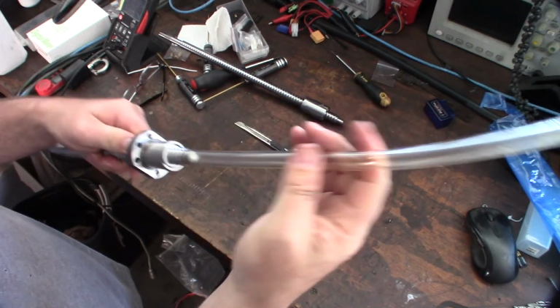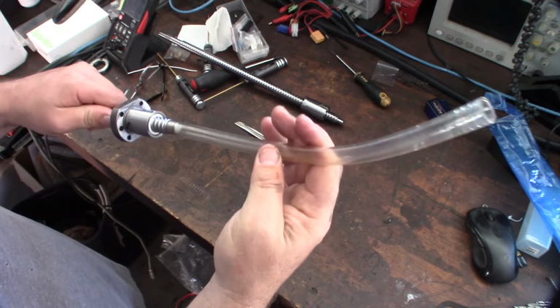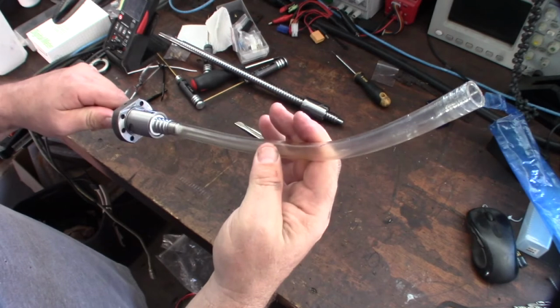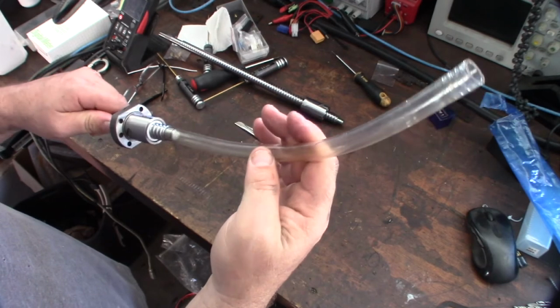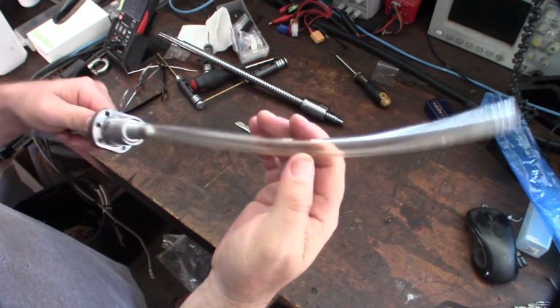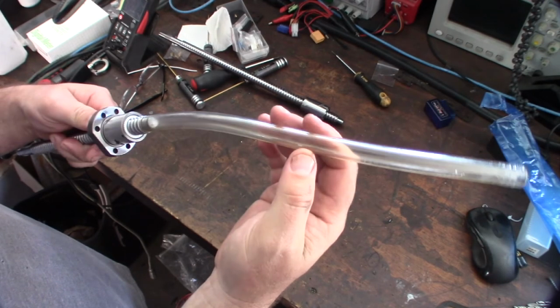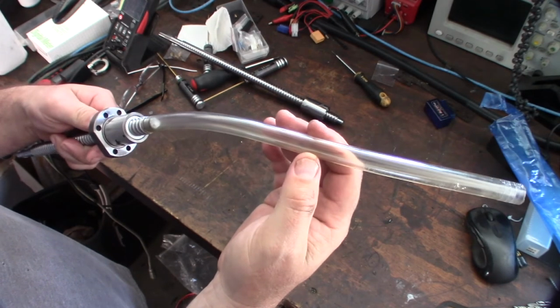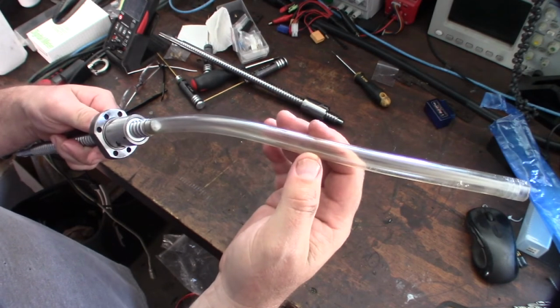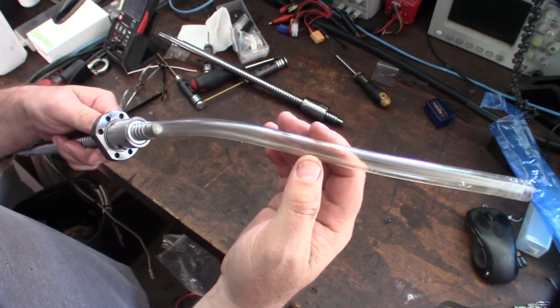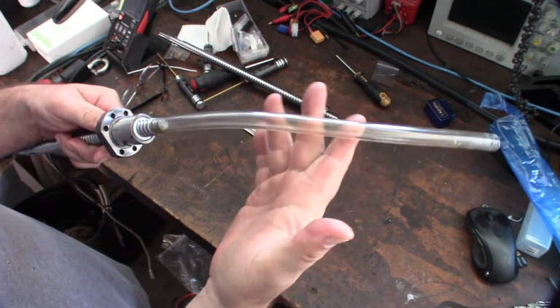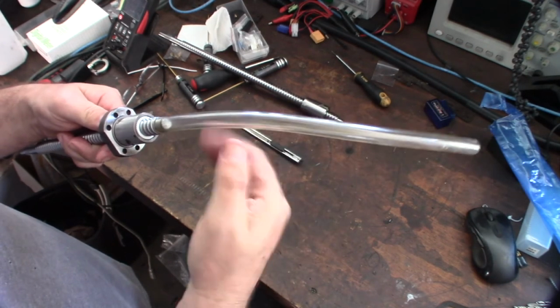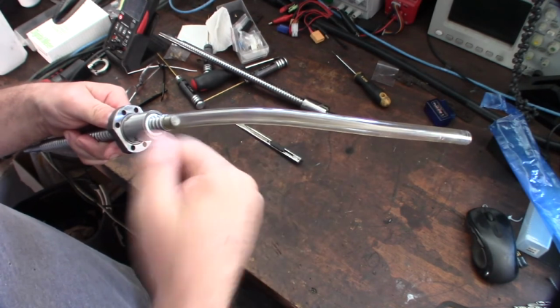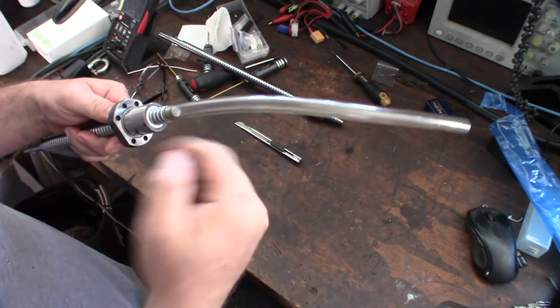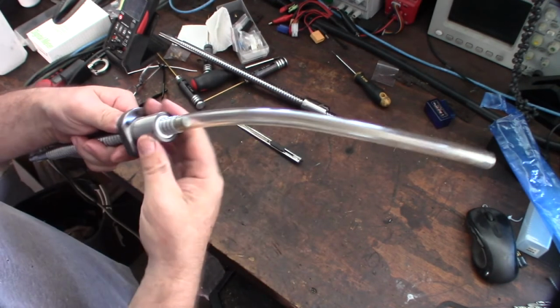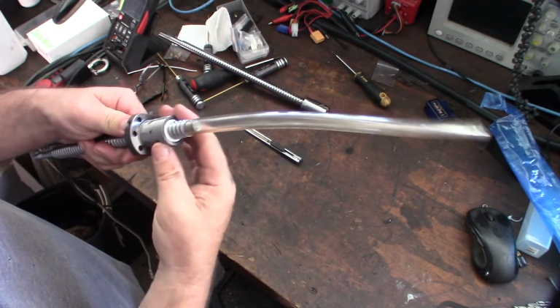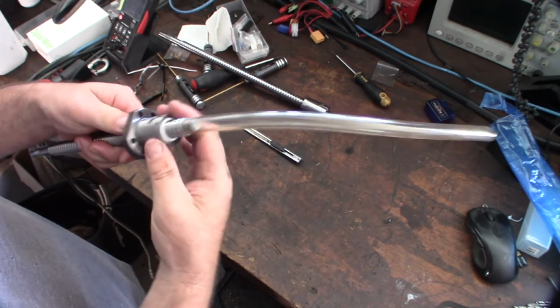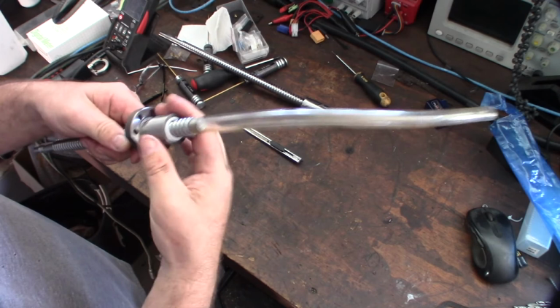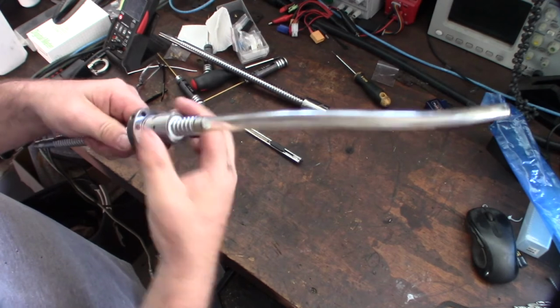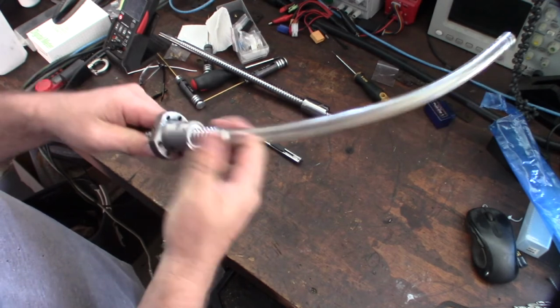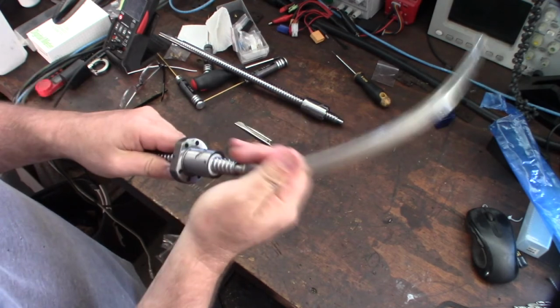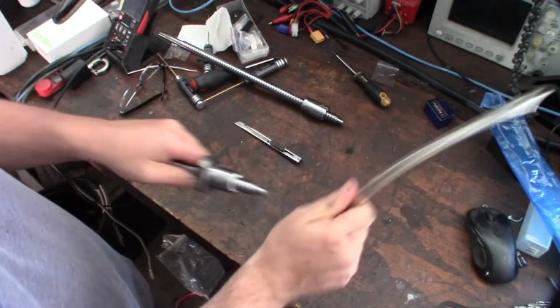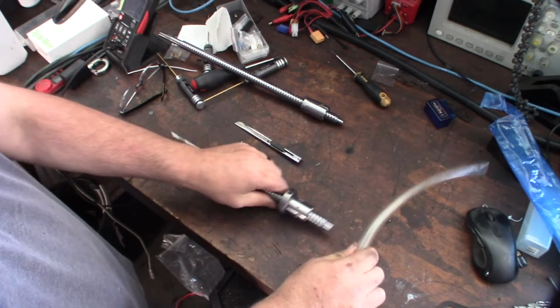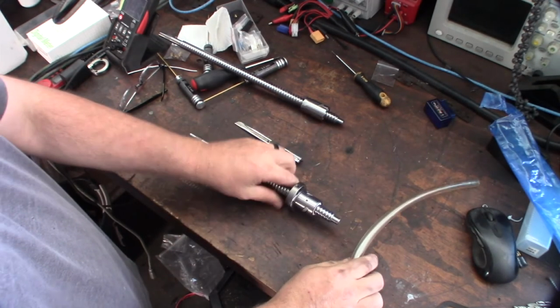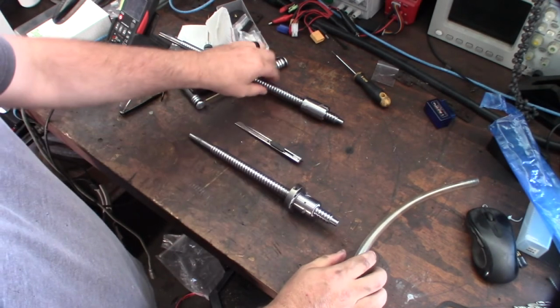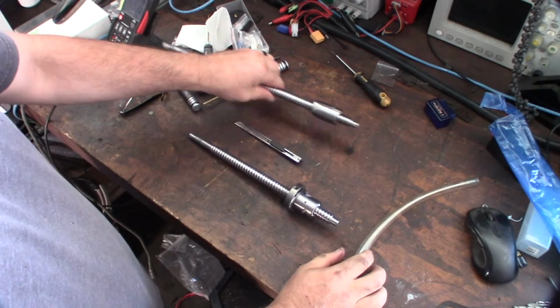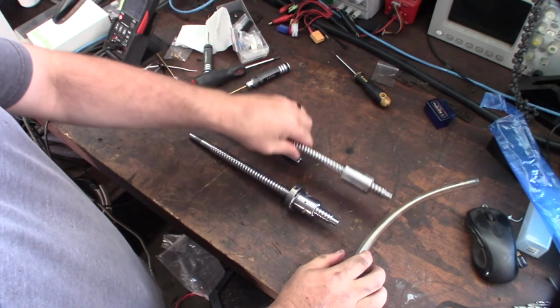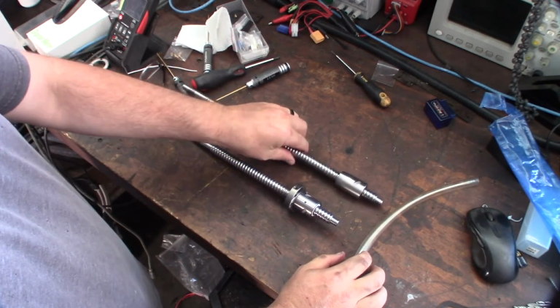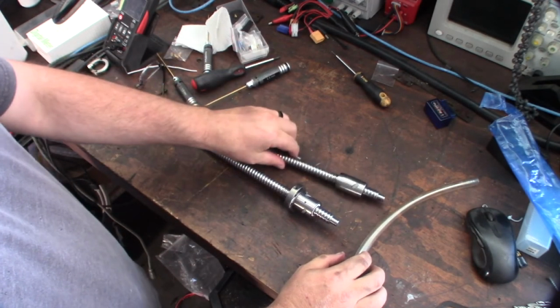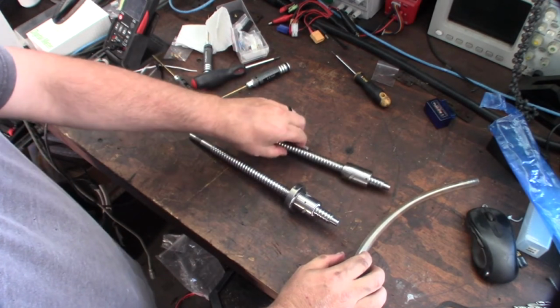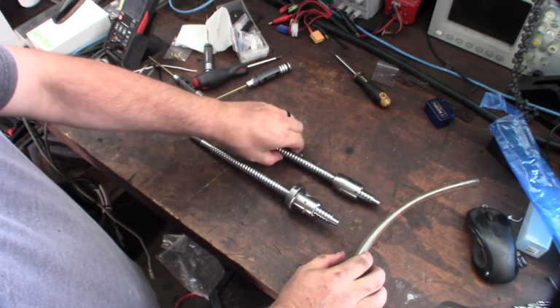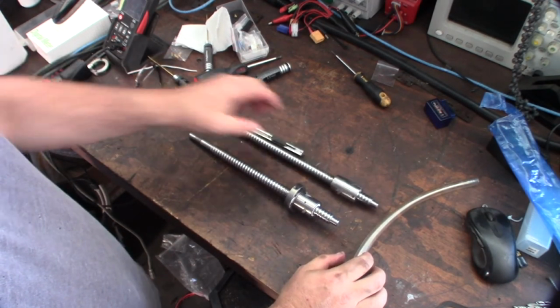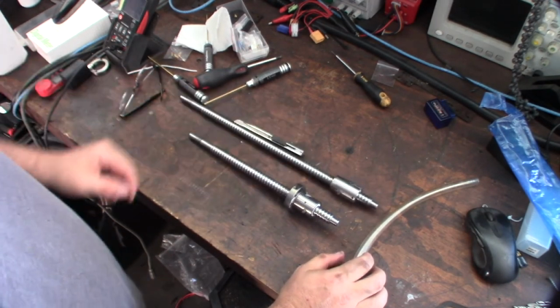This is actually something I had laying around in the garage — it was for like a suction thing. But that's it, ready to move forward.